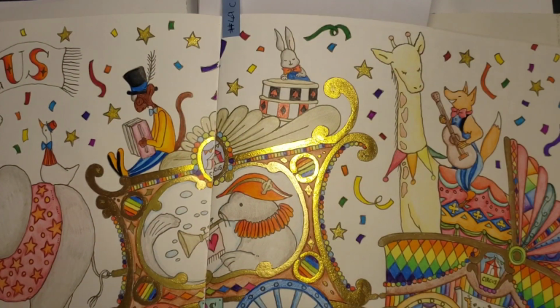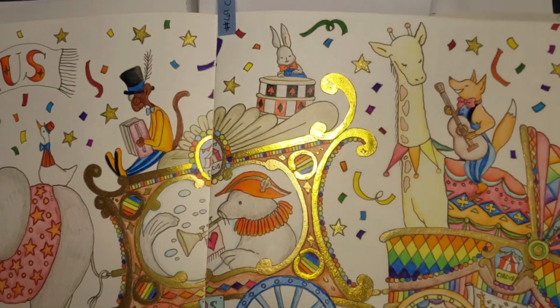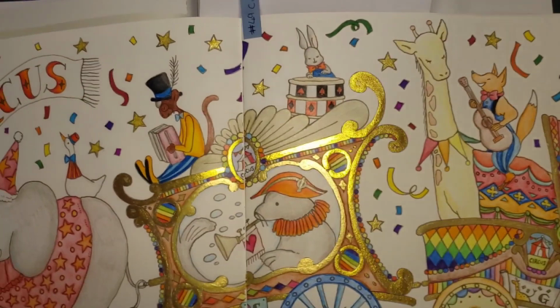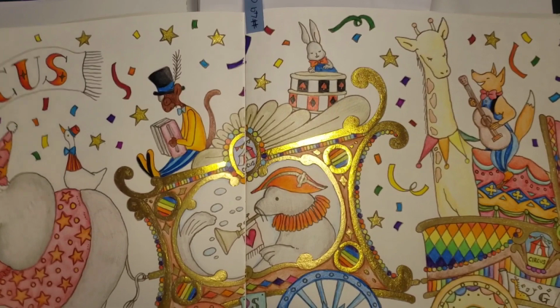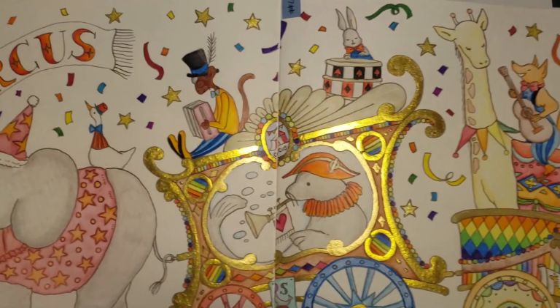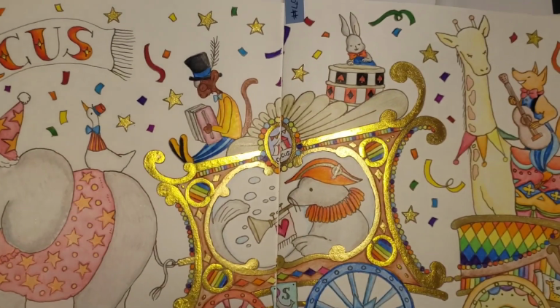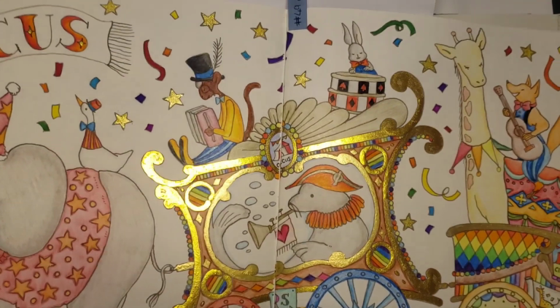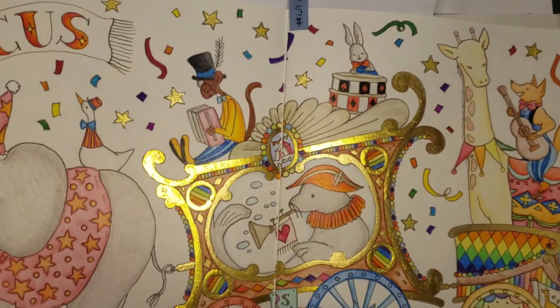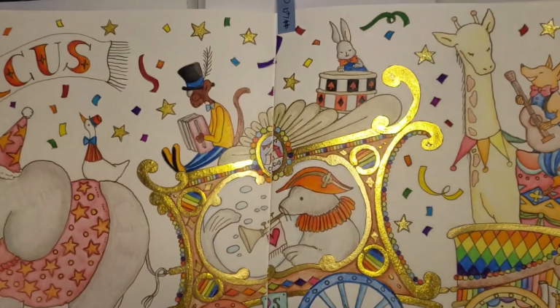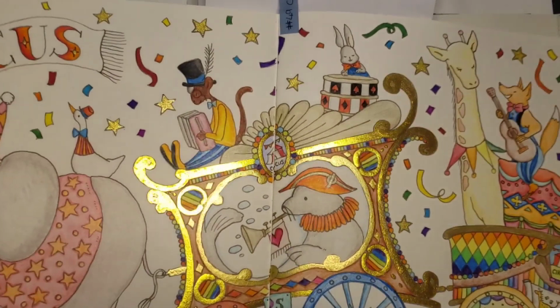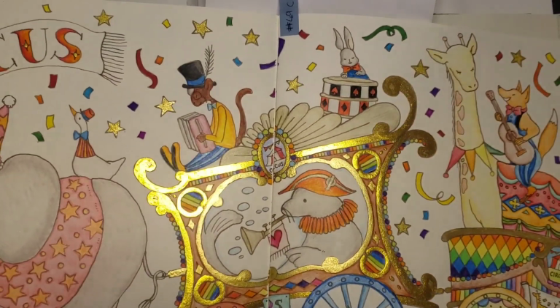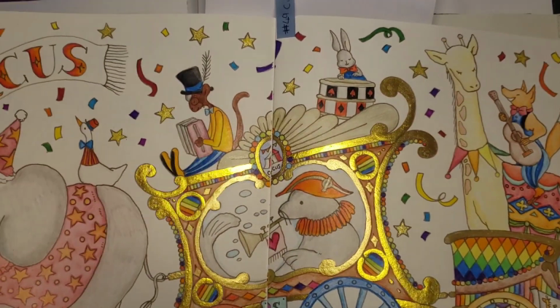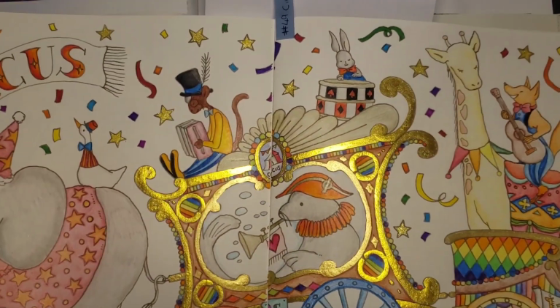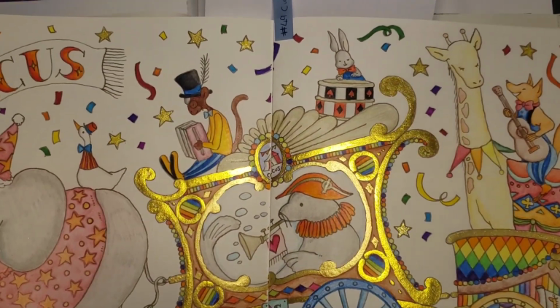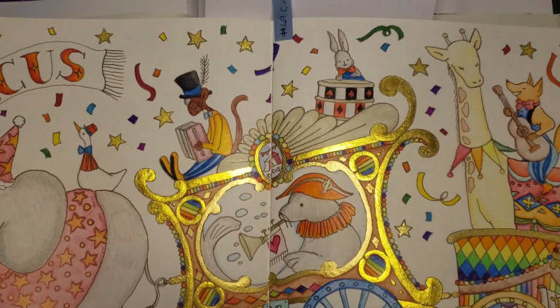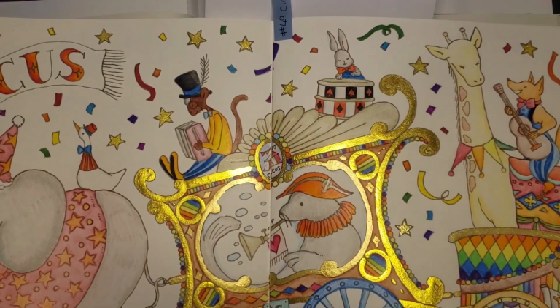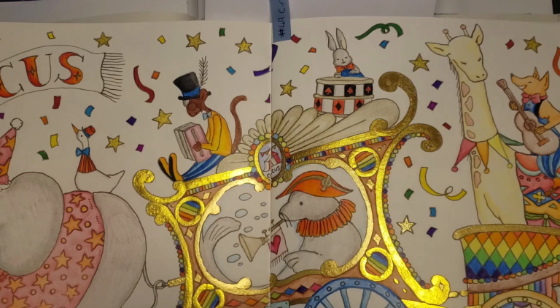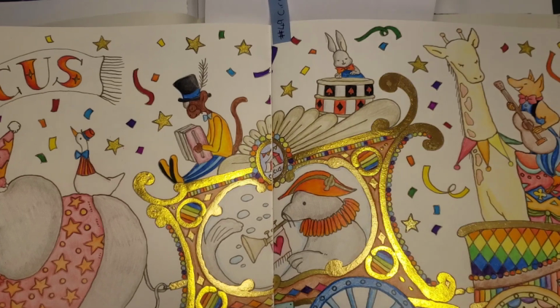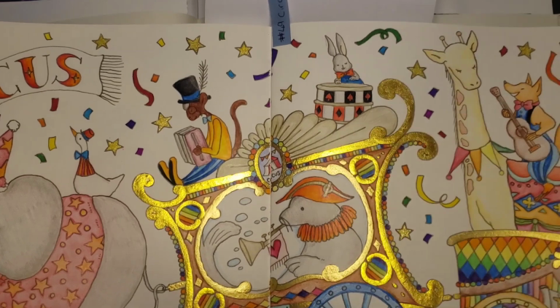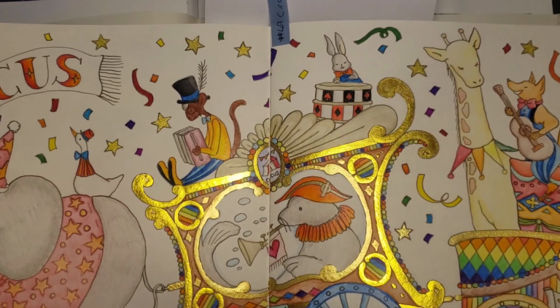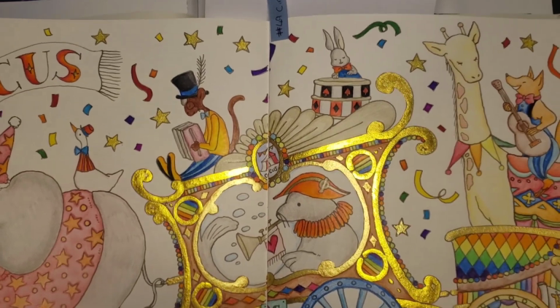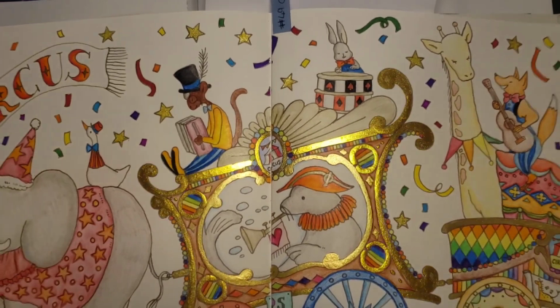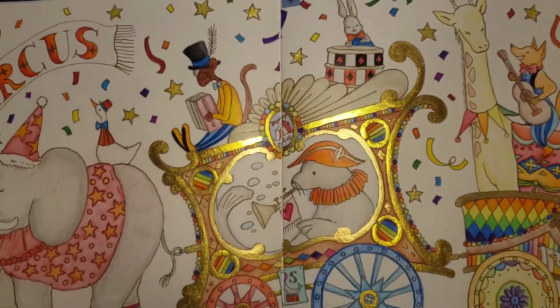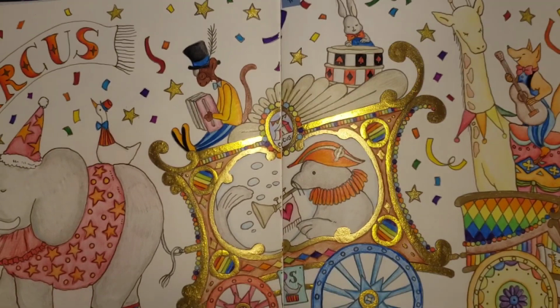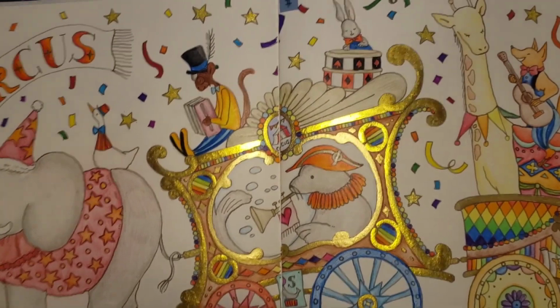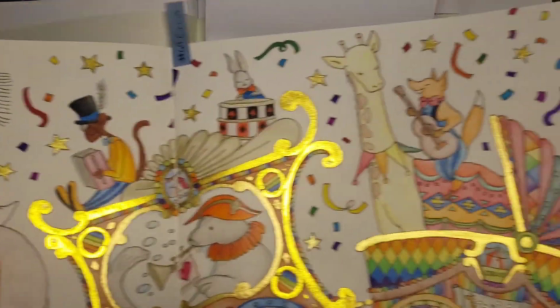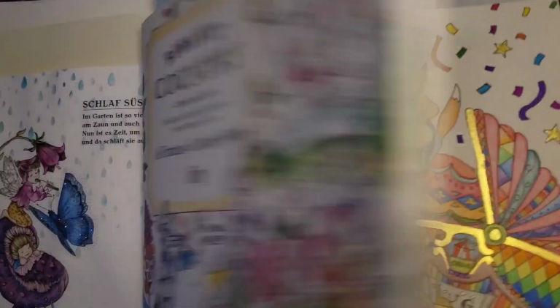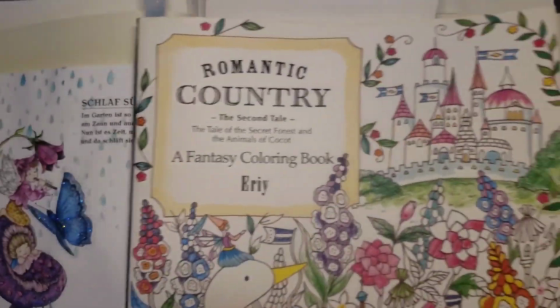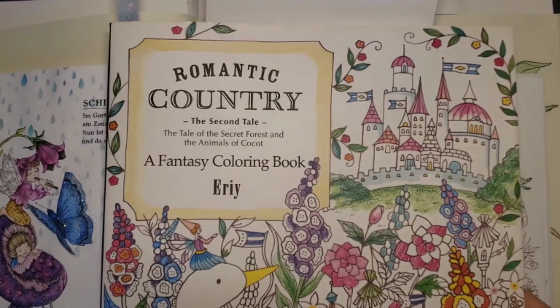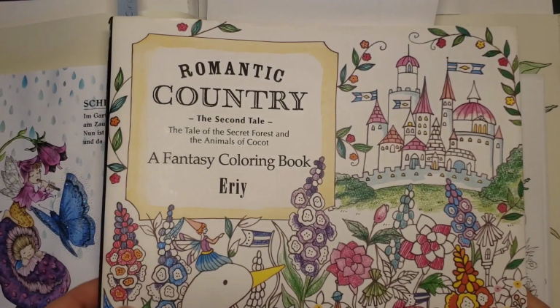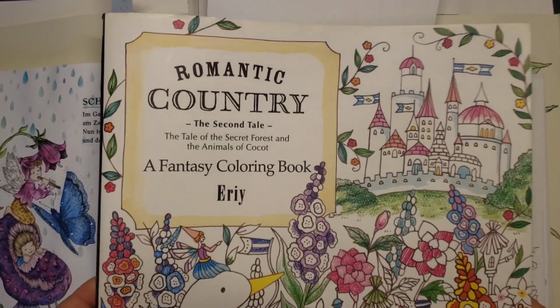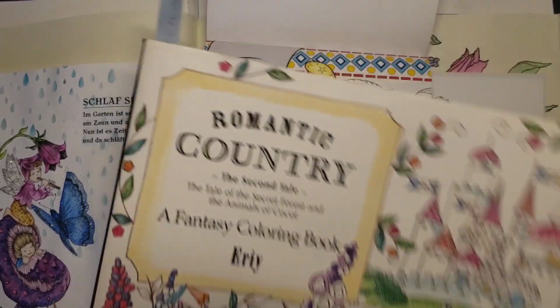Then we have this one, which was pencils, watercolour, and the Jewel and Staedtler markers. And that was from A Romantic Country.